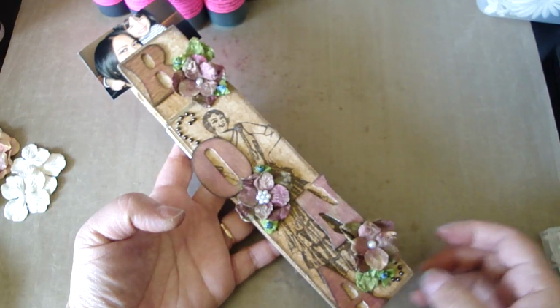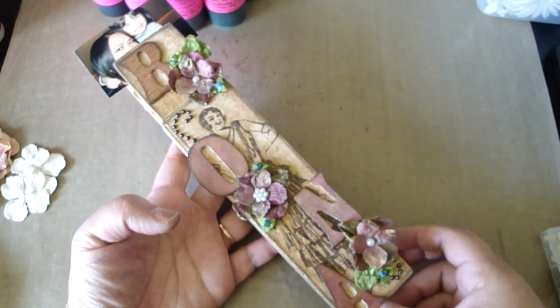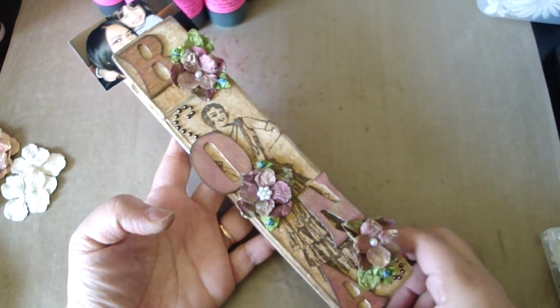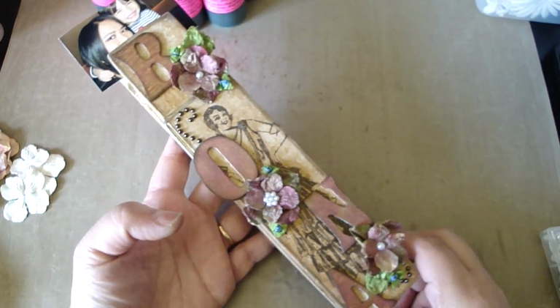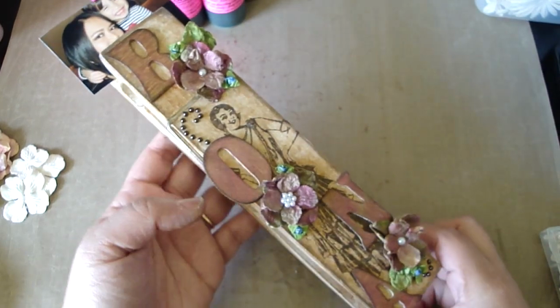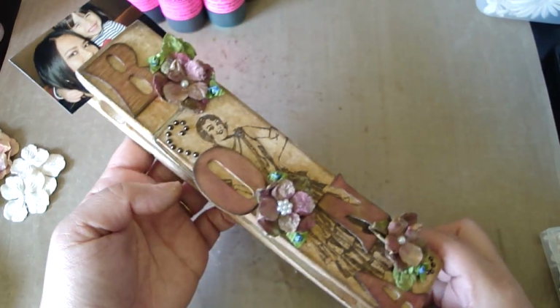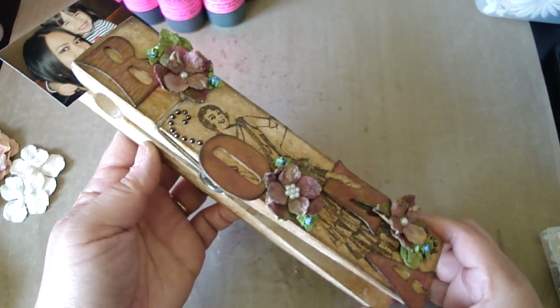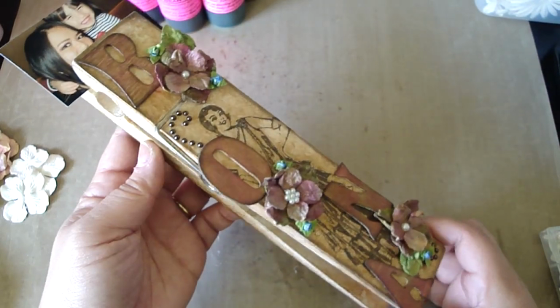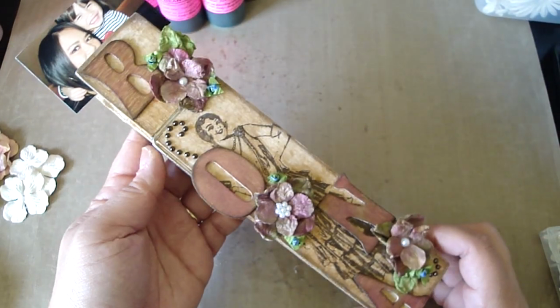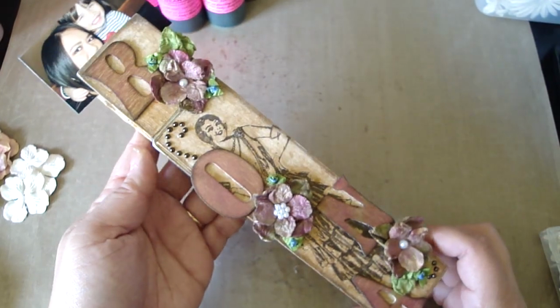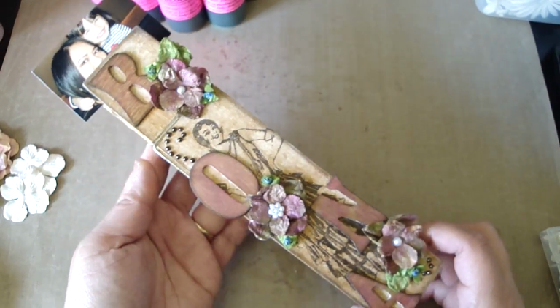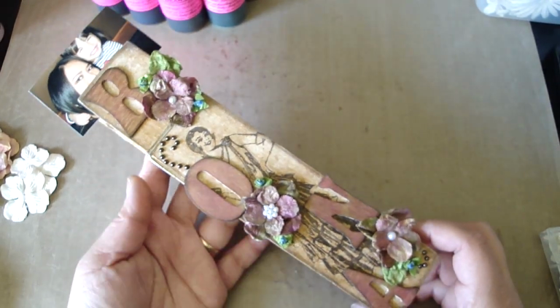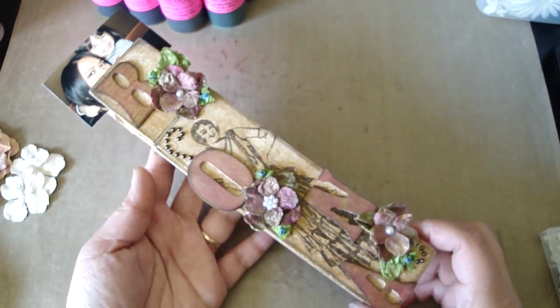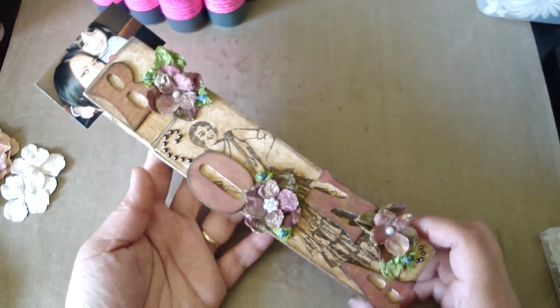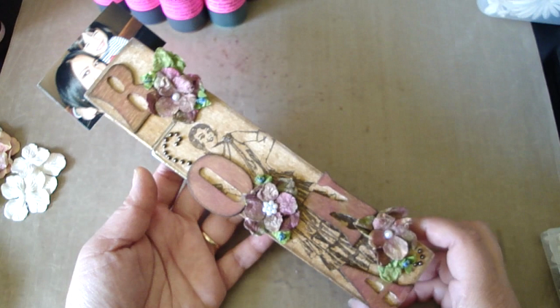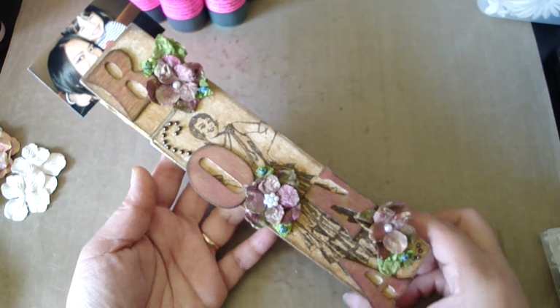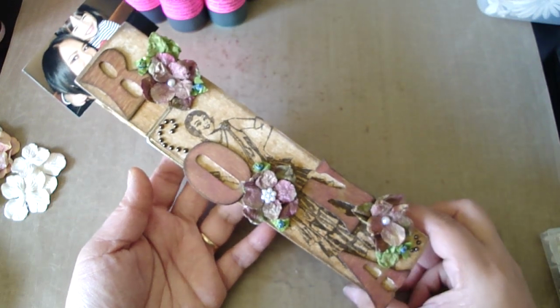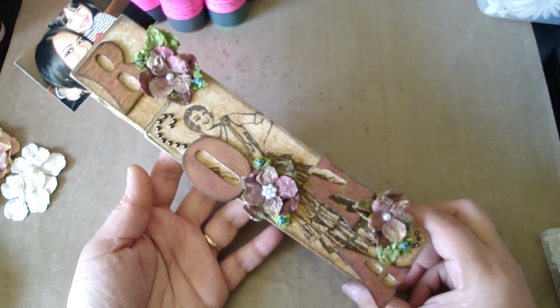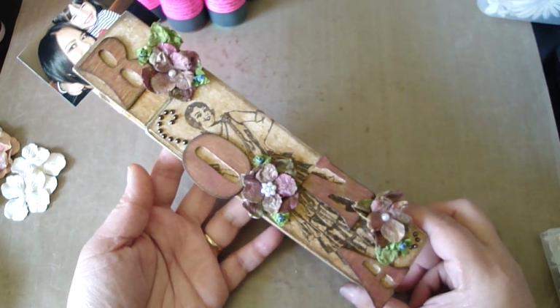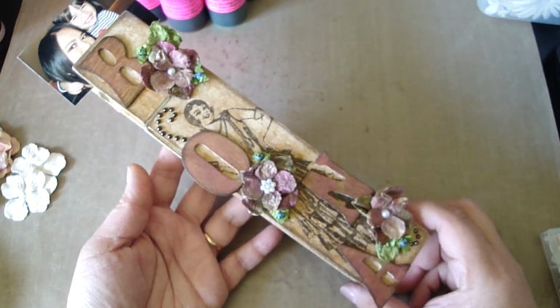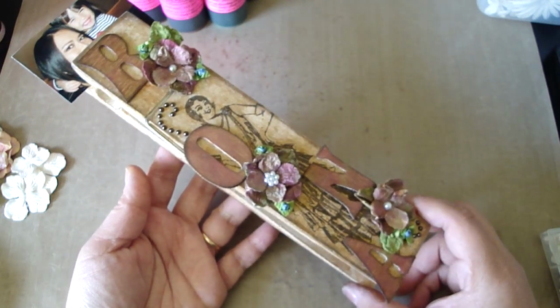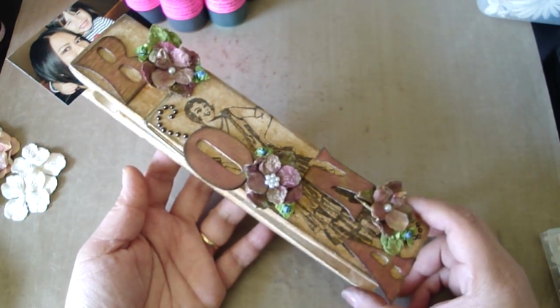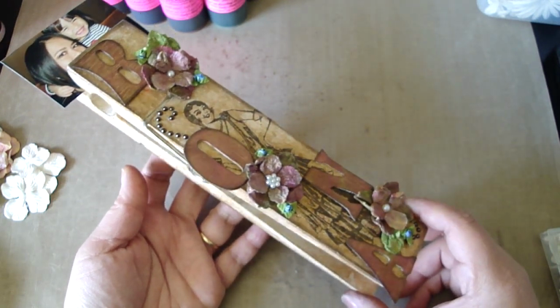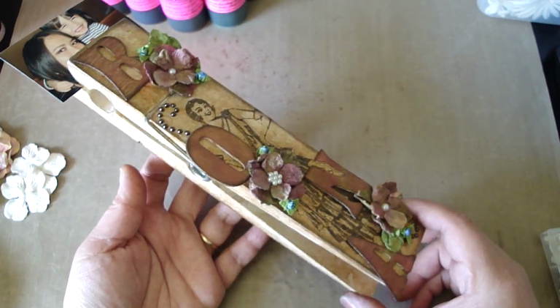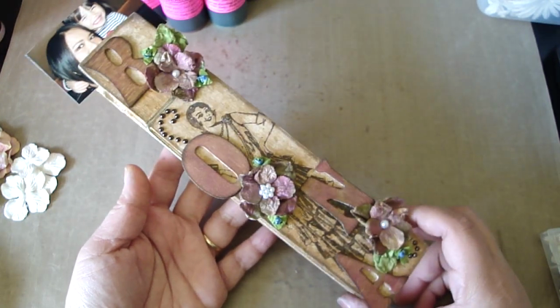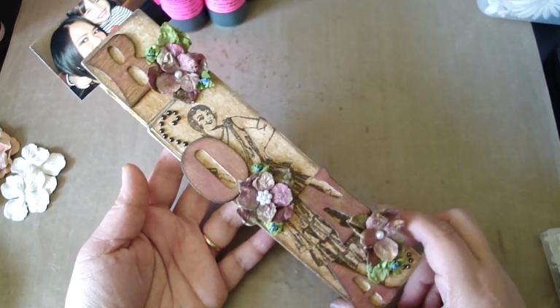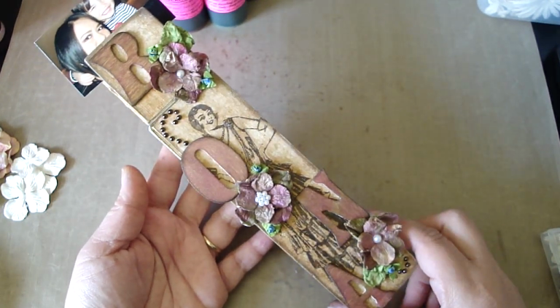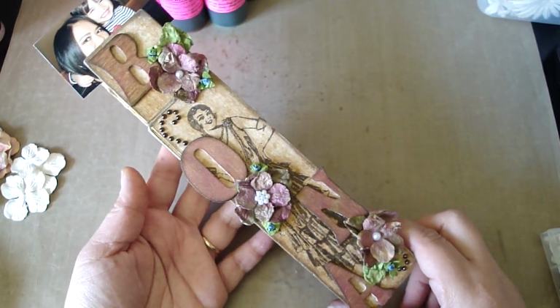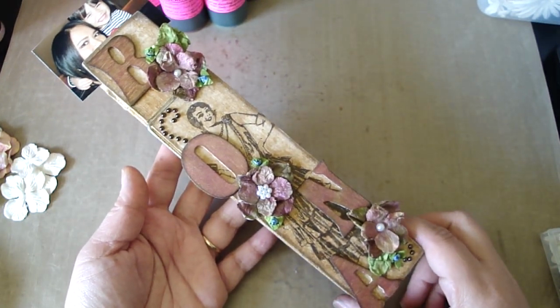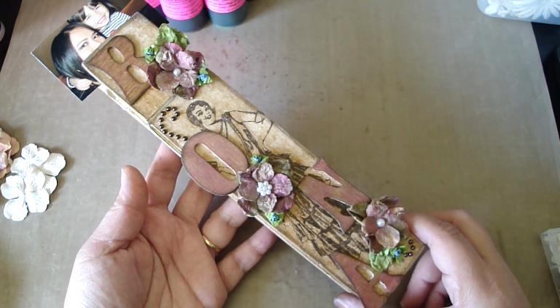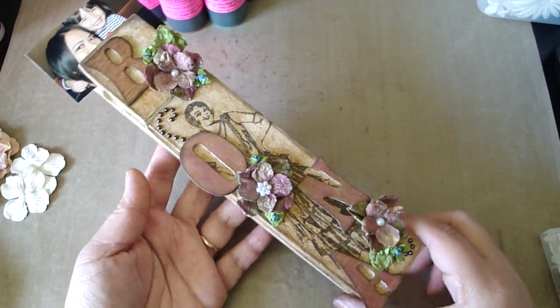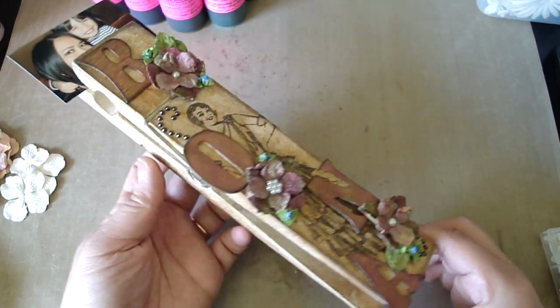Hi everyone. I want to share with you my clothespin that Jules gave me. Thank you so much Jules. I had such a fun time making this project and I love how it came out.